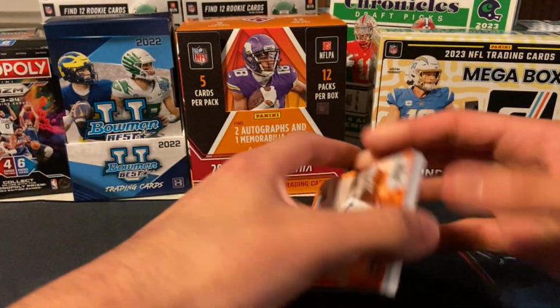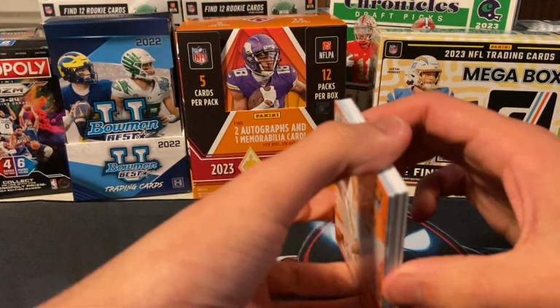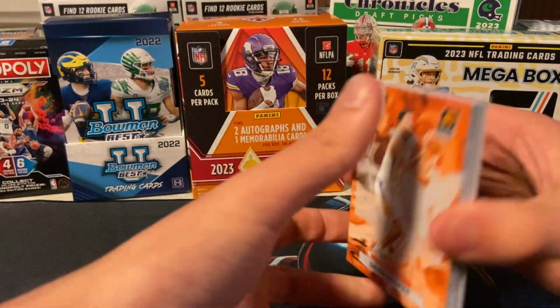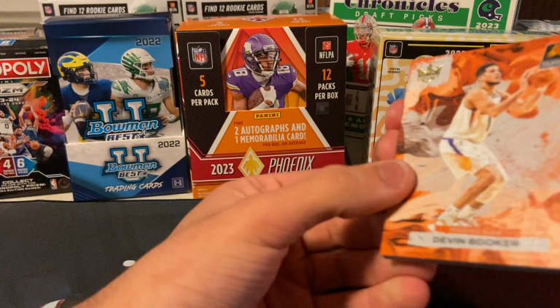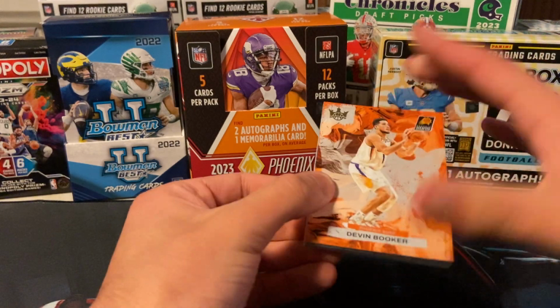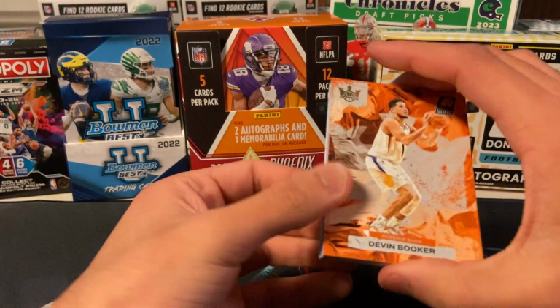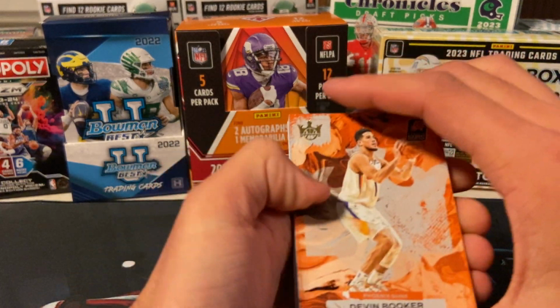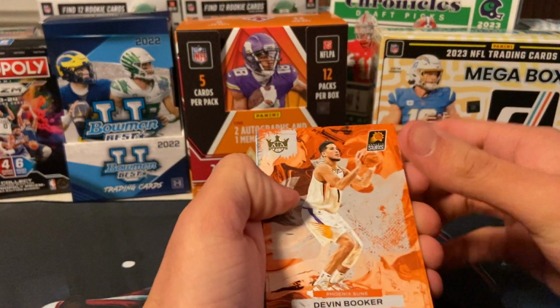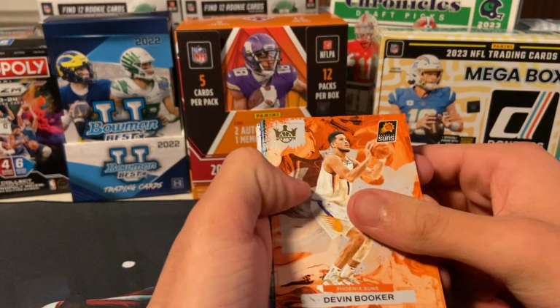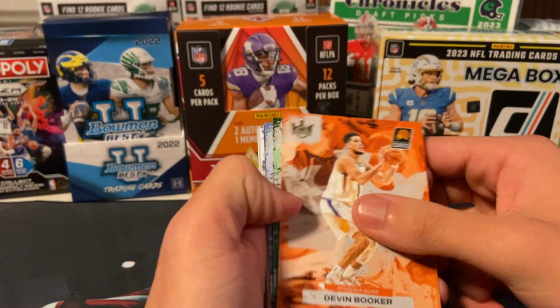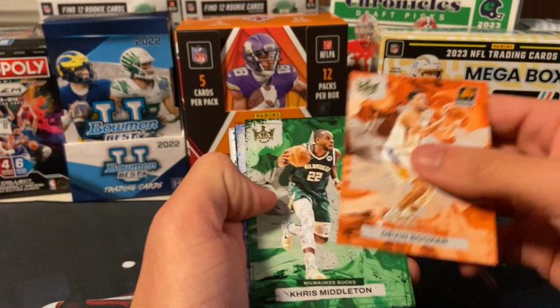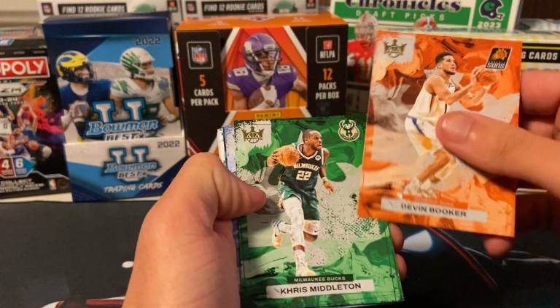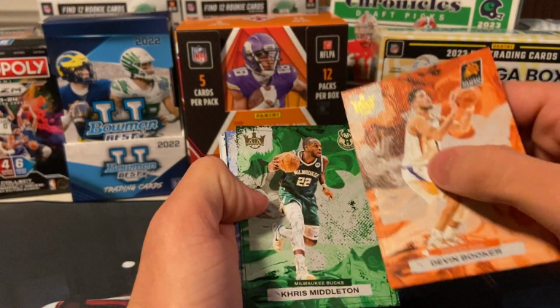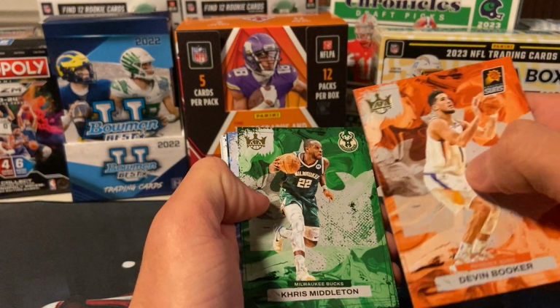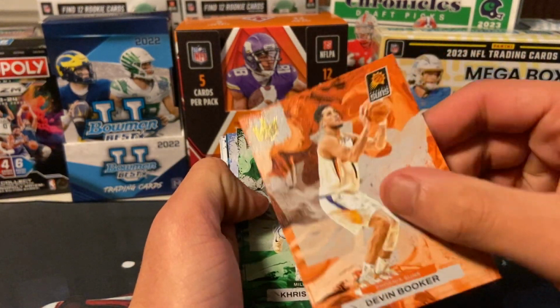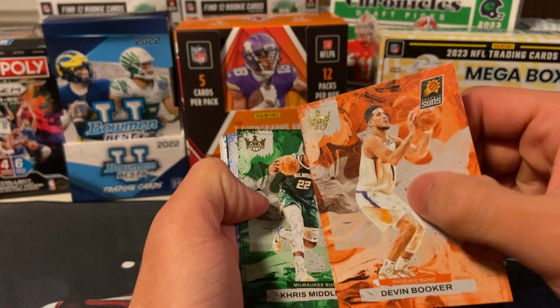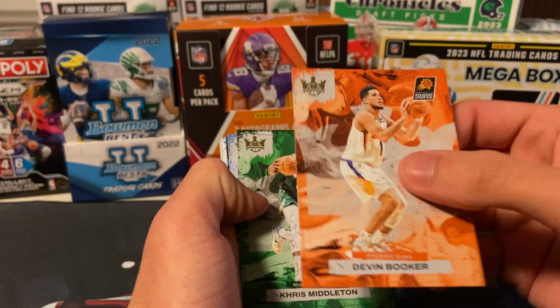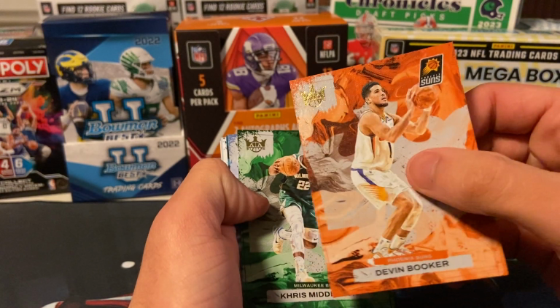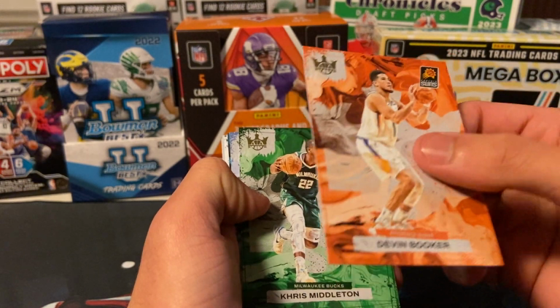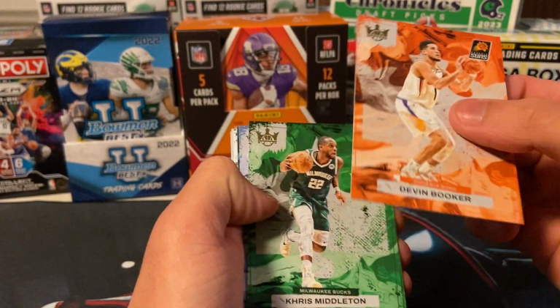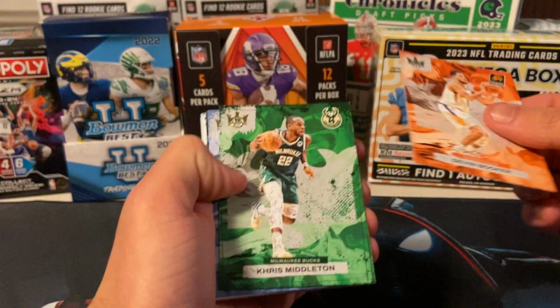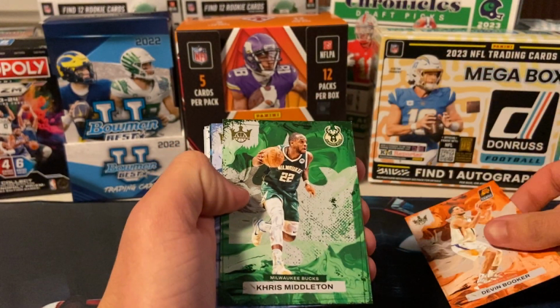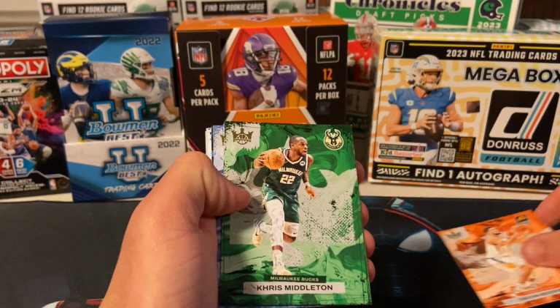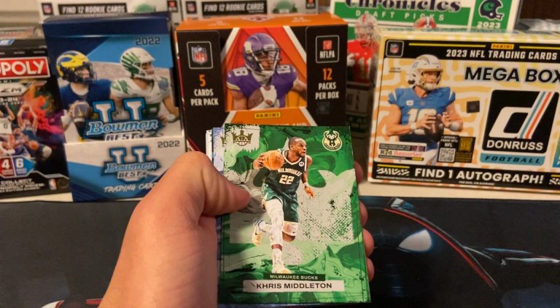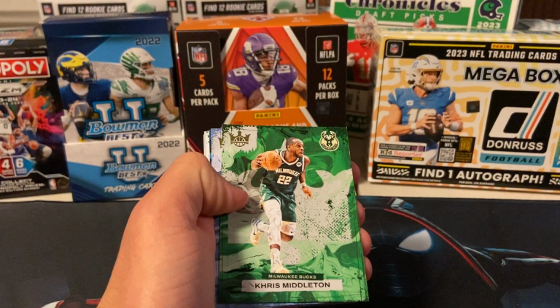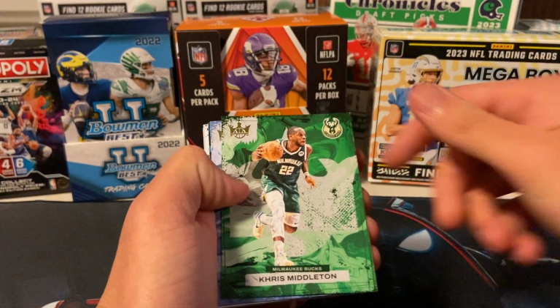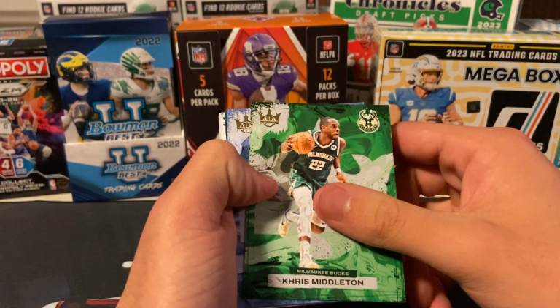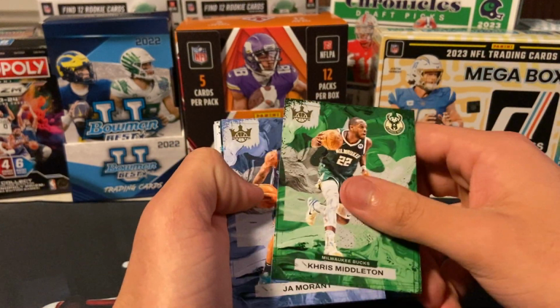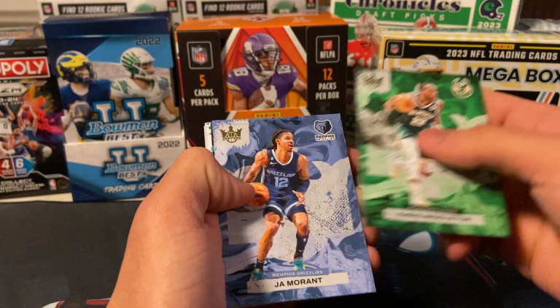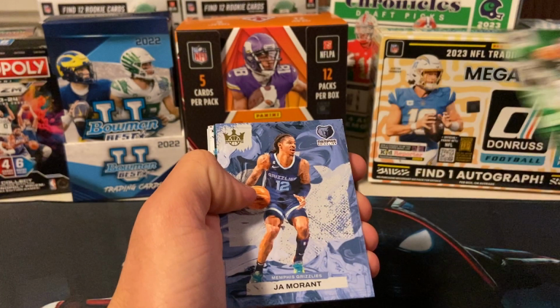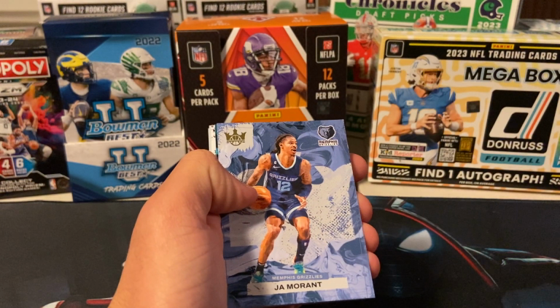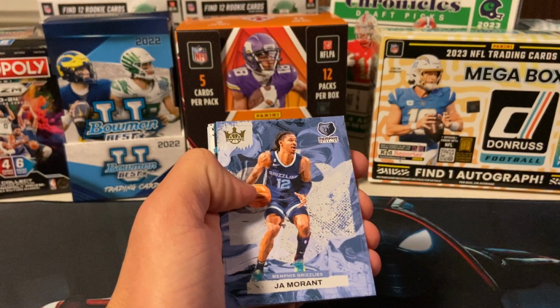The first four cards are base. Oh, we got Booker. They all have that like canvas portrait texture to them. Chris Middleton. Ja.